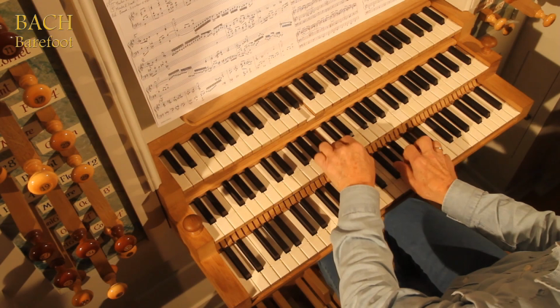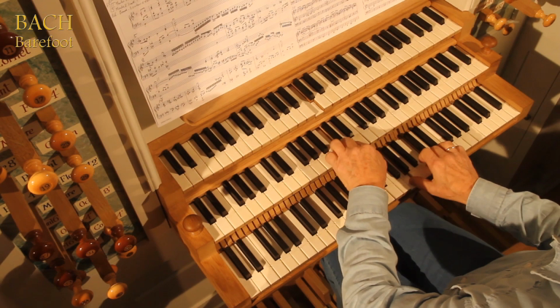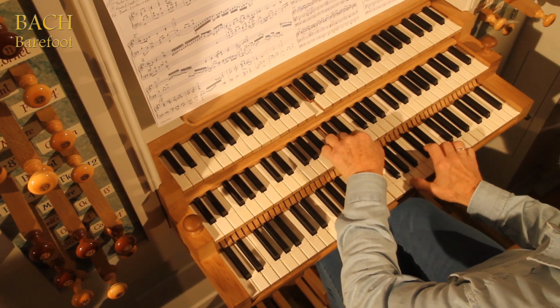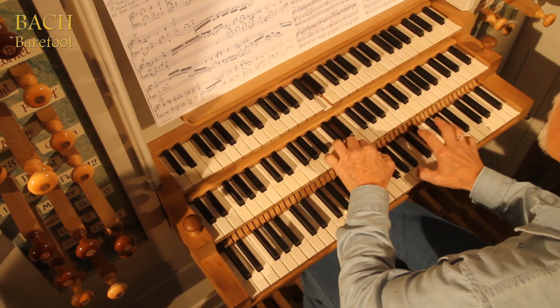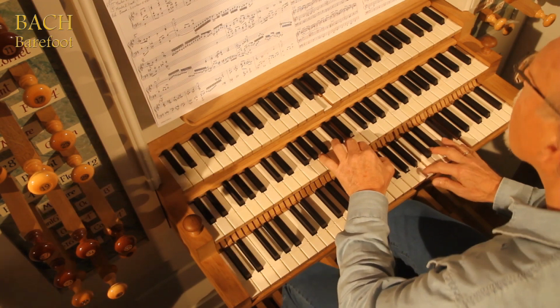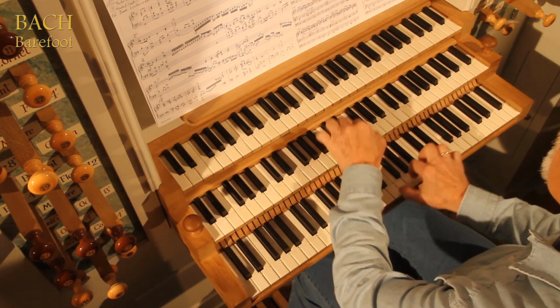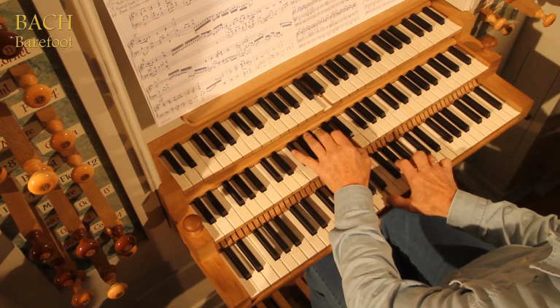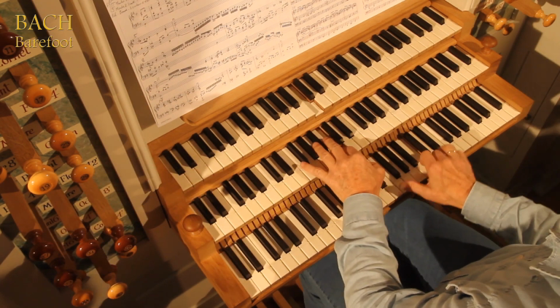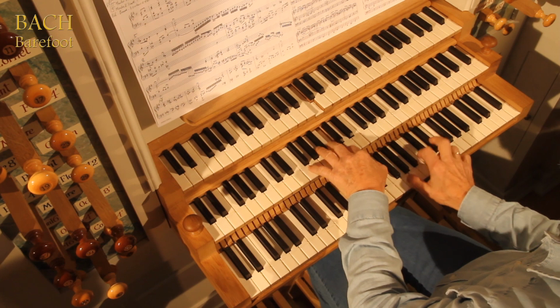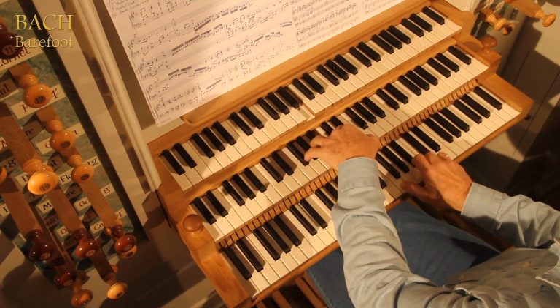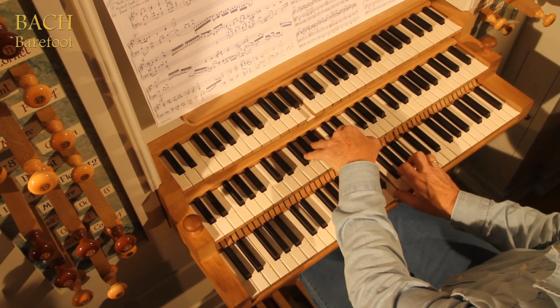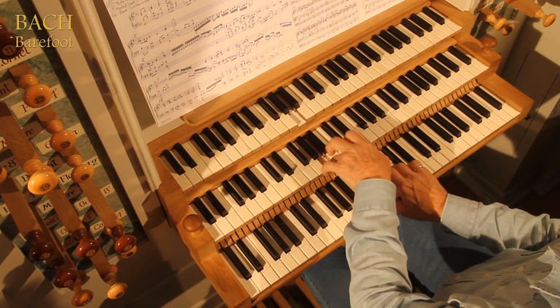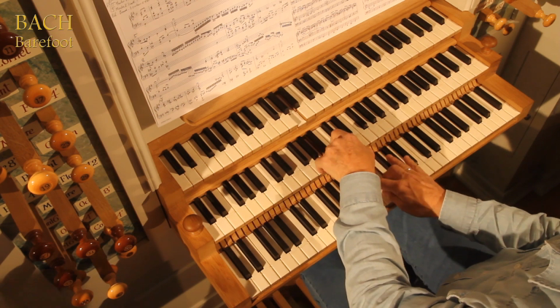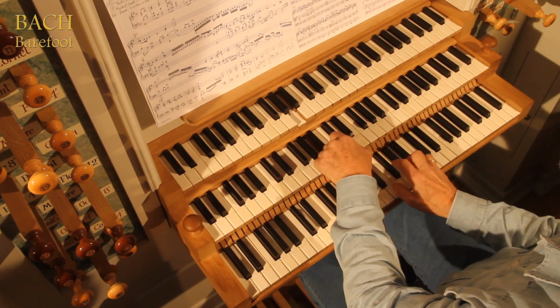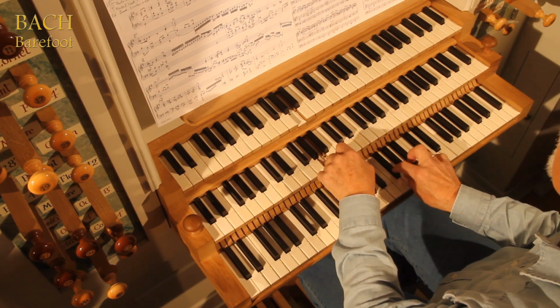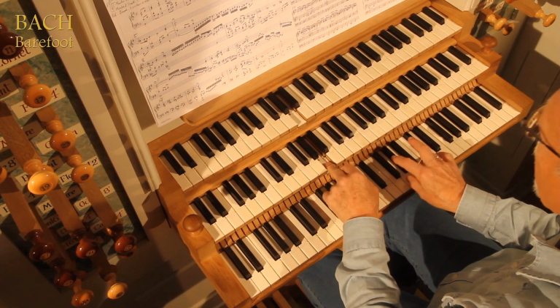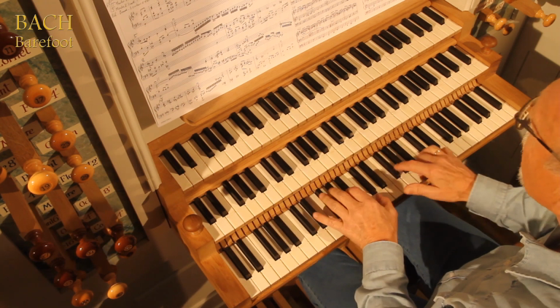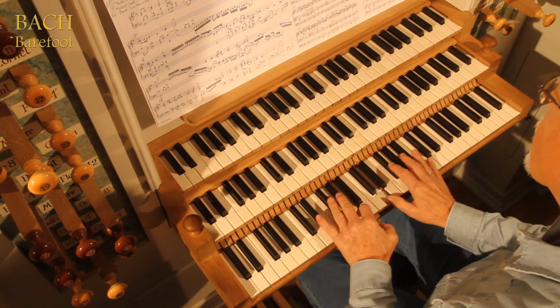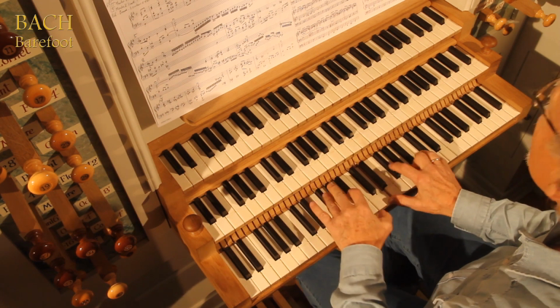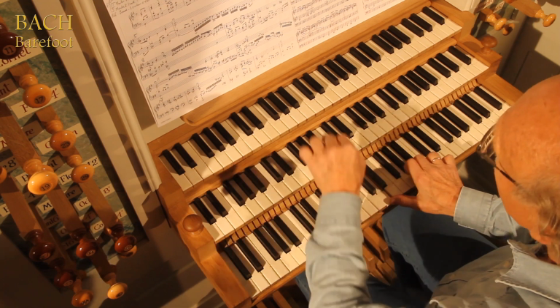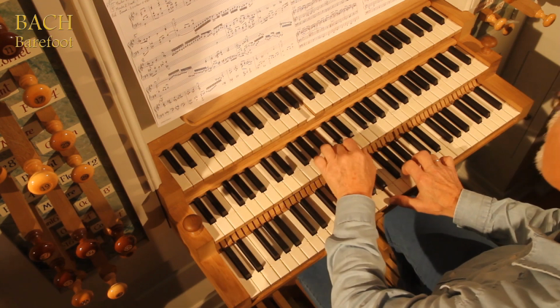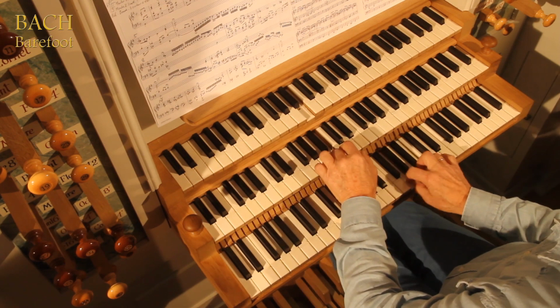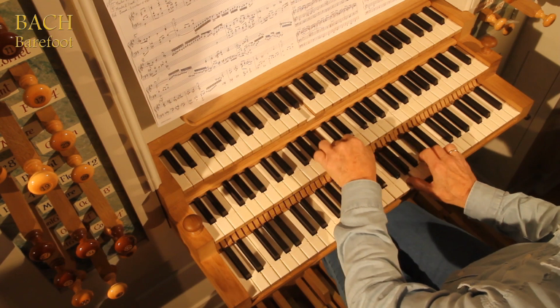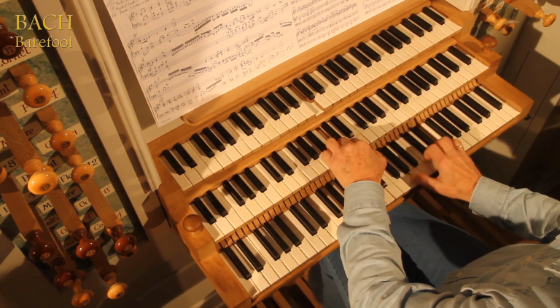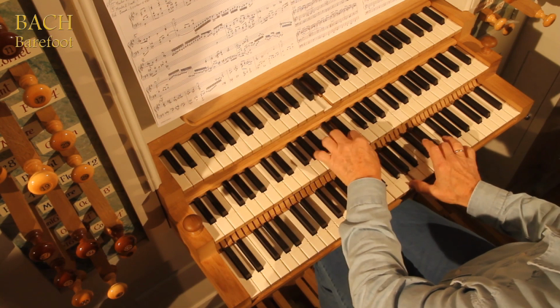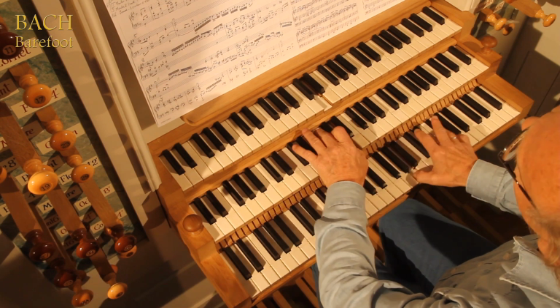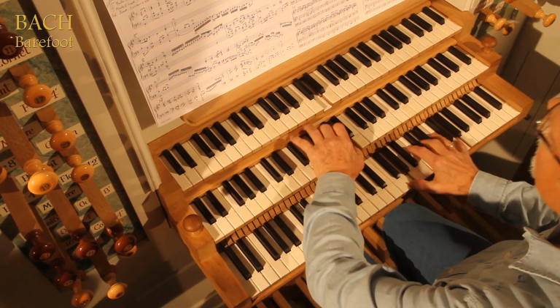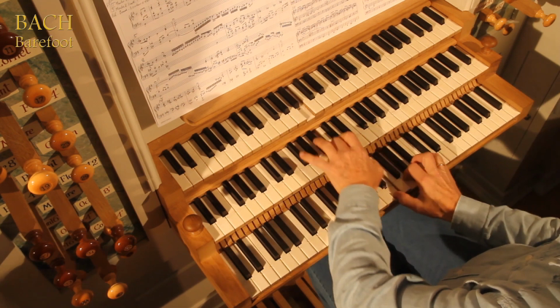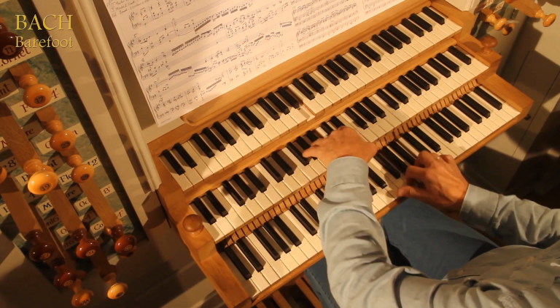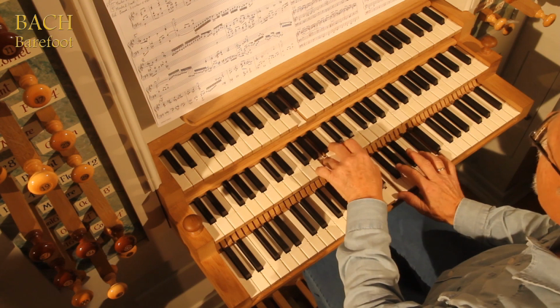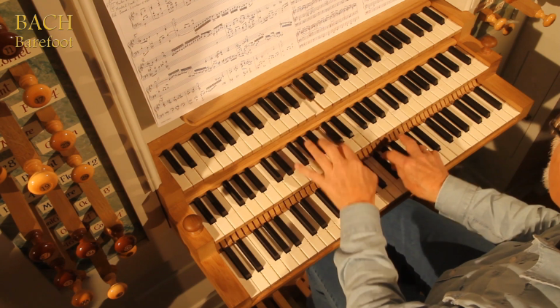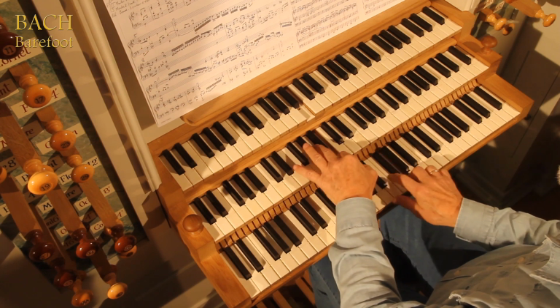This package also includes some of Johann Sebastian Bach's incomparable choral preludes. And finally, a couple of Magne Orvik's own compositions are added as a homage to the great master.